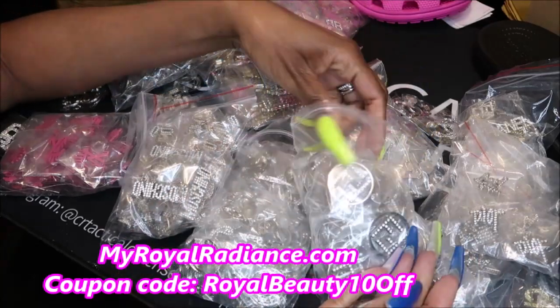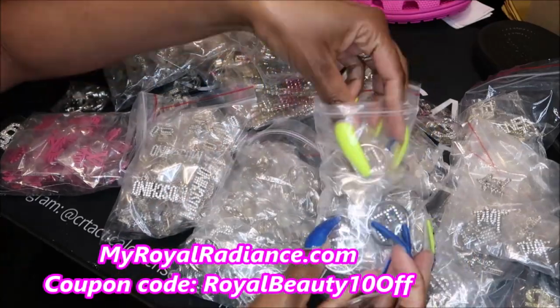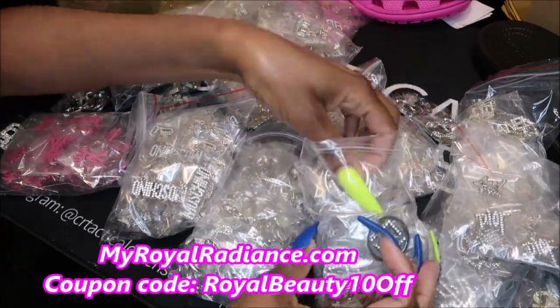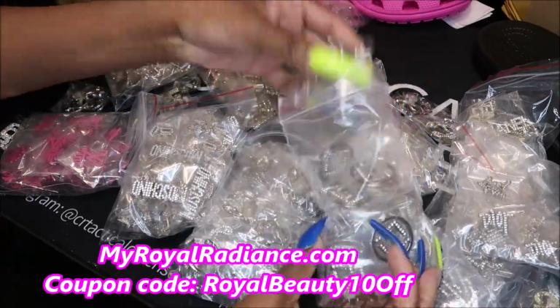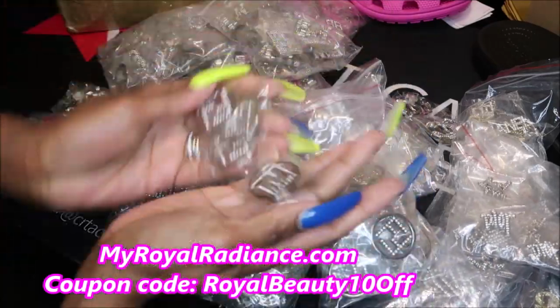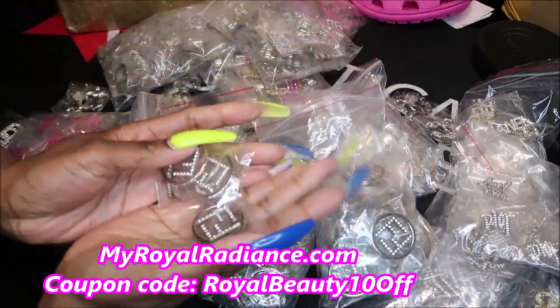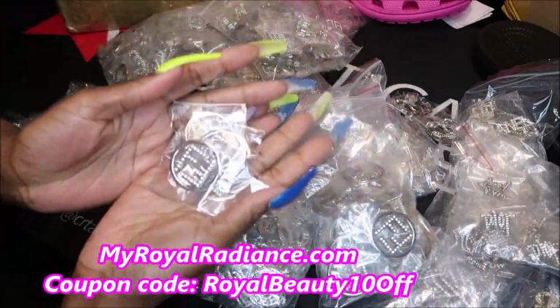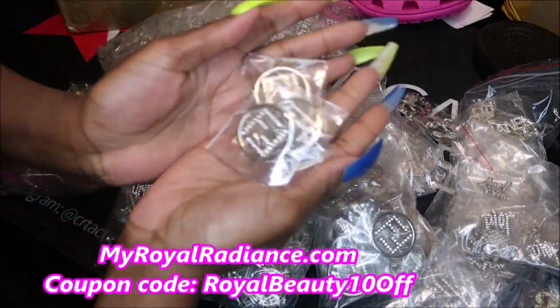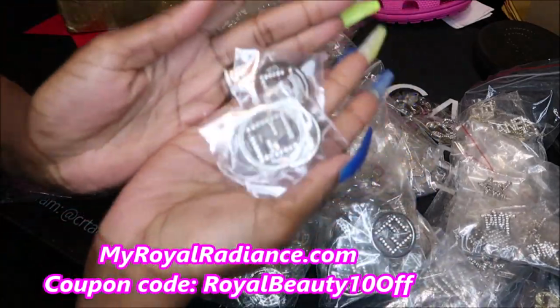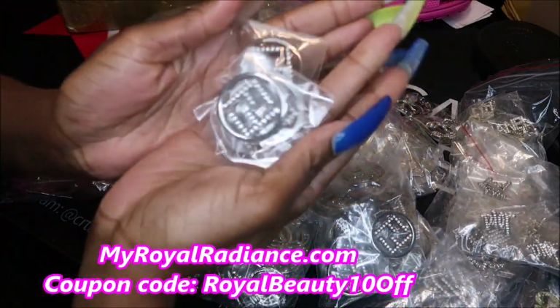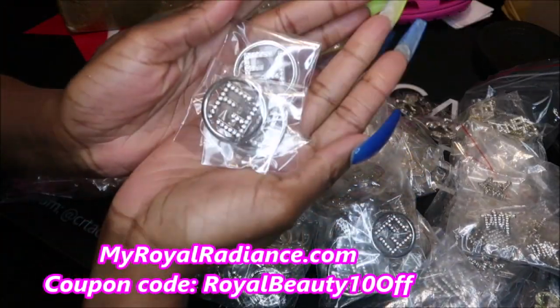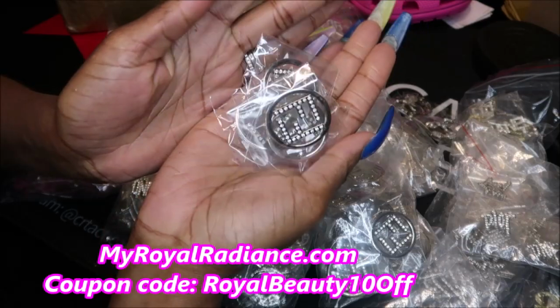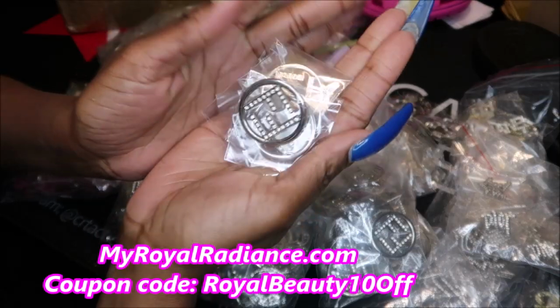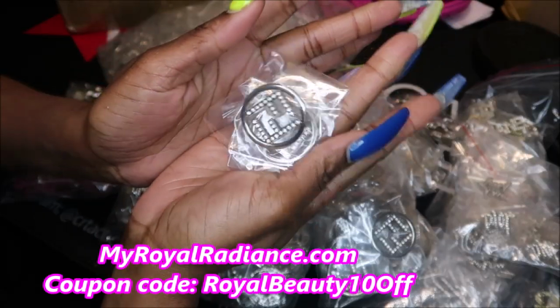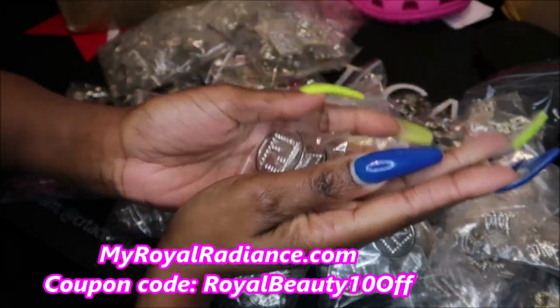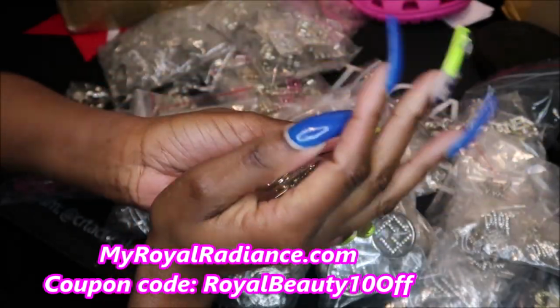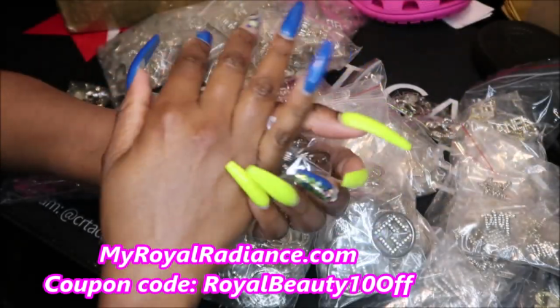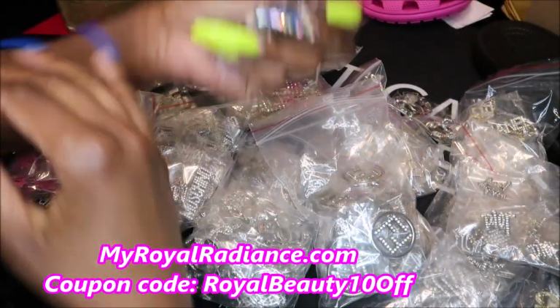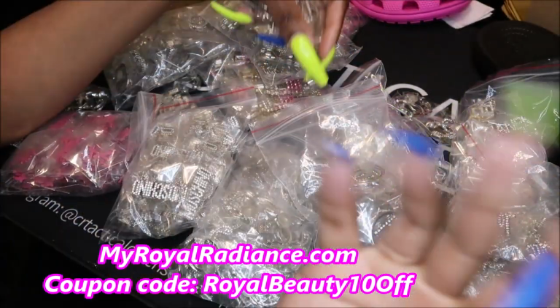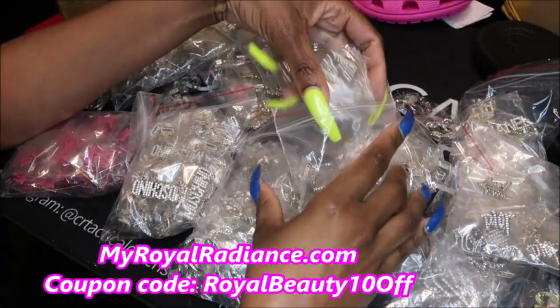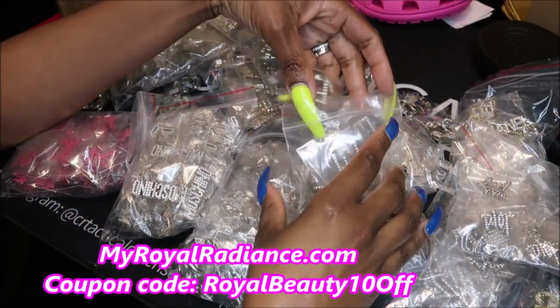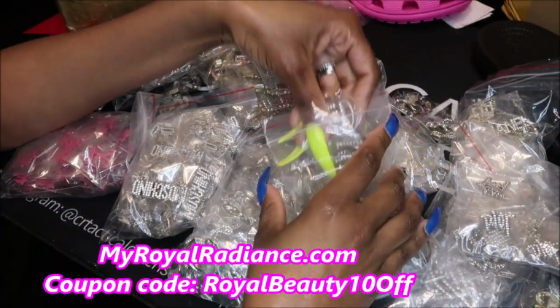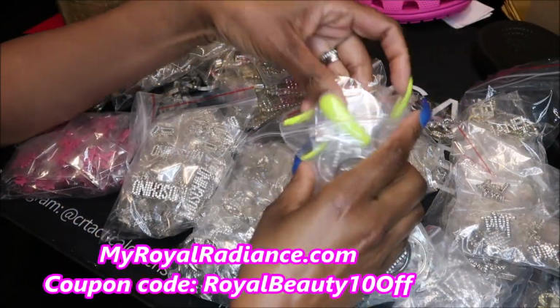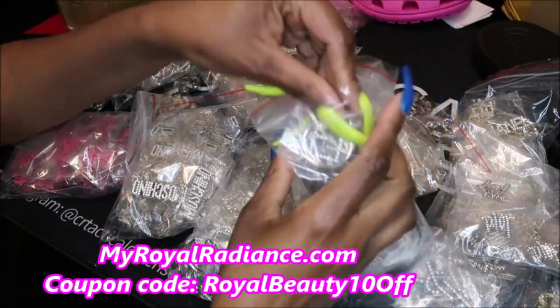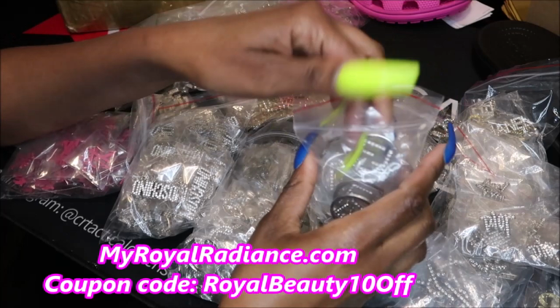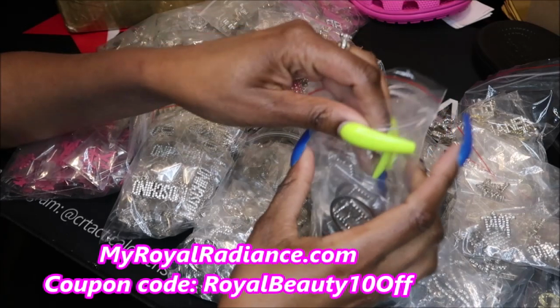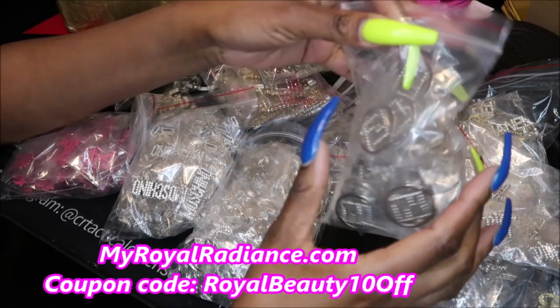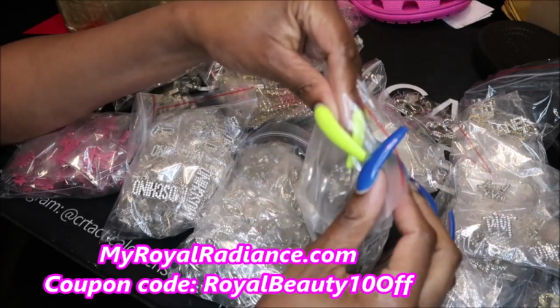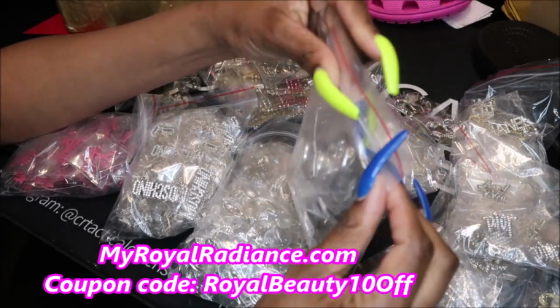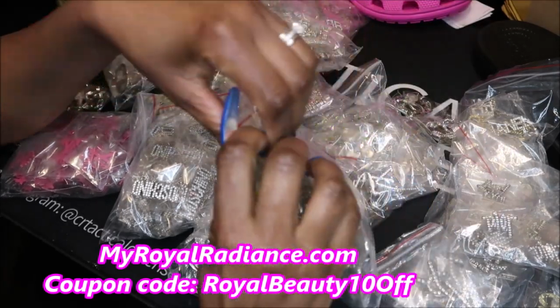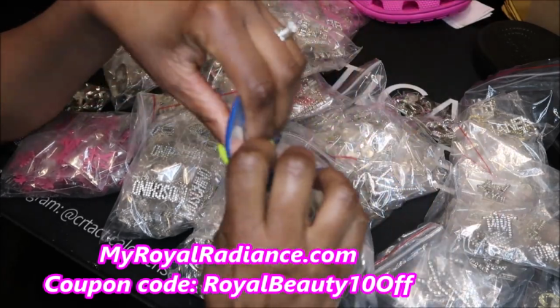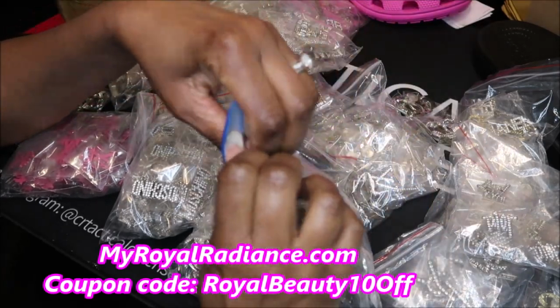I like these Fendi charms — I think these are really cute too. I like the charms that have the bling on them. I don't really care for the rubber charms, so I kind of like to sell what I like.